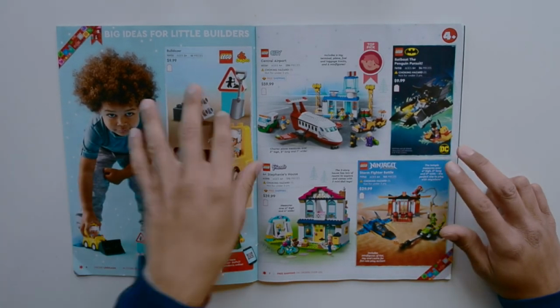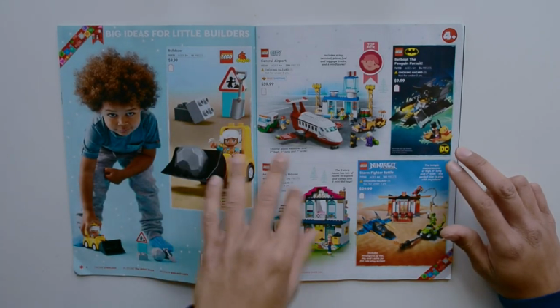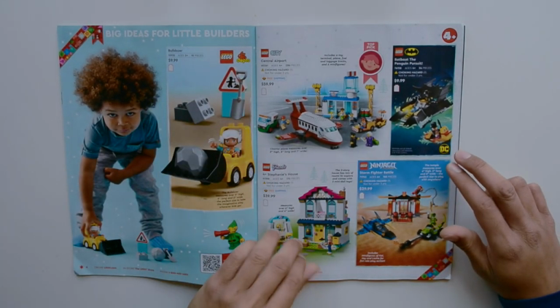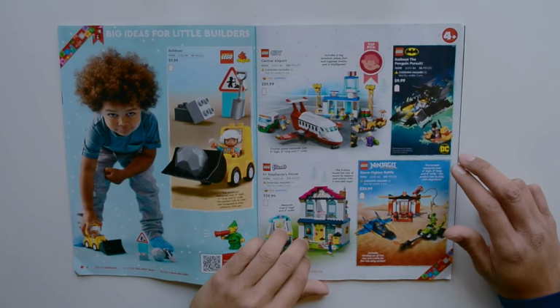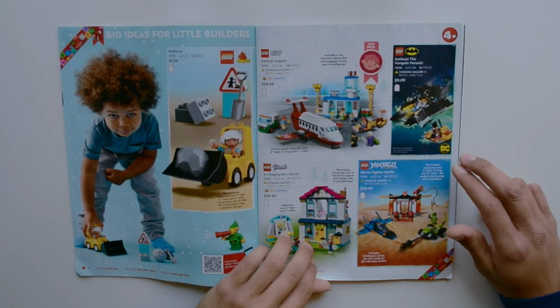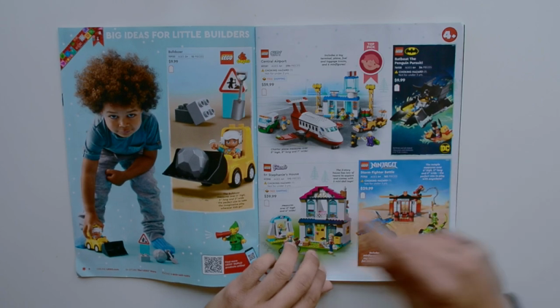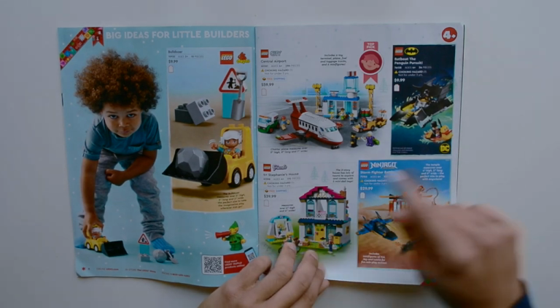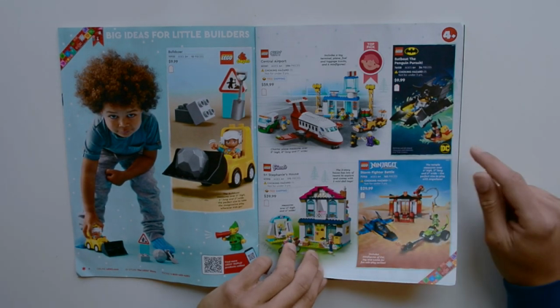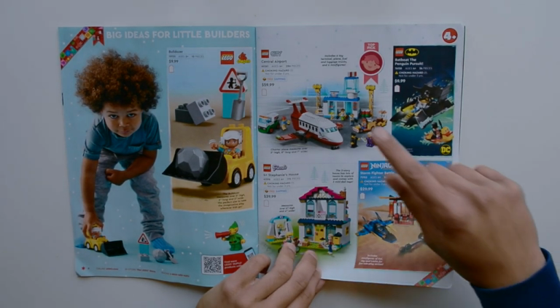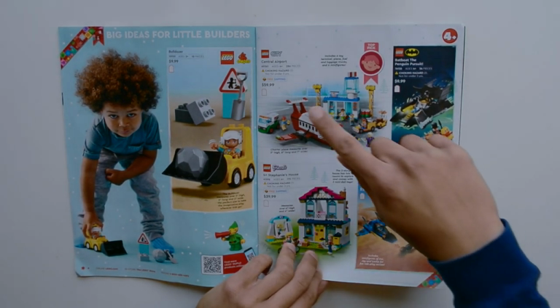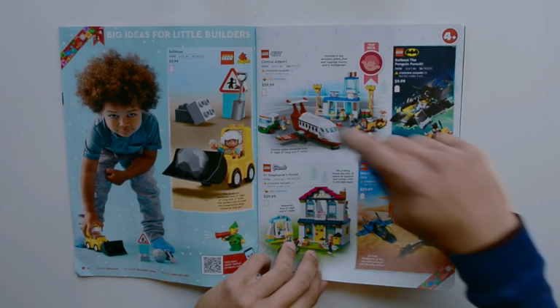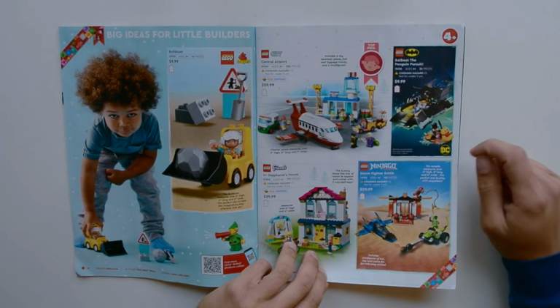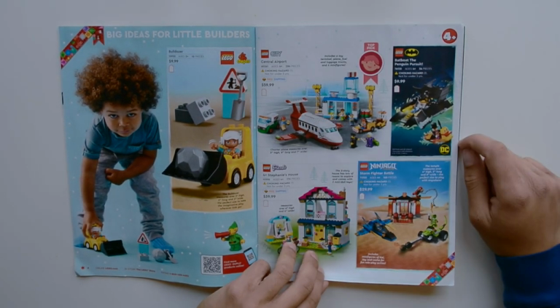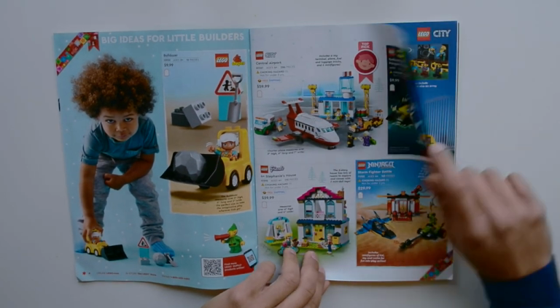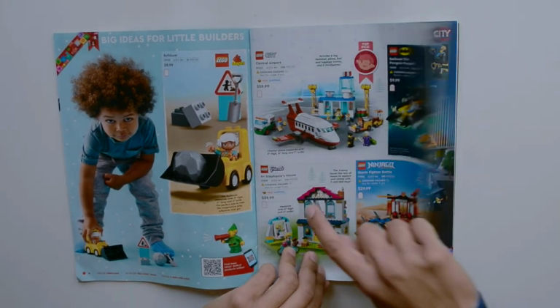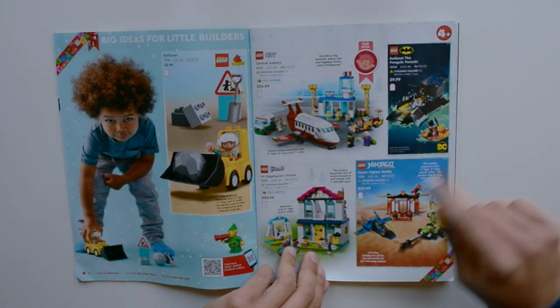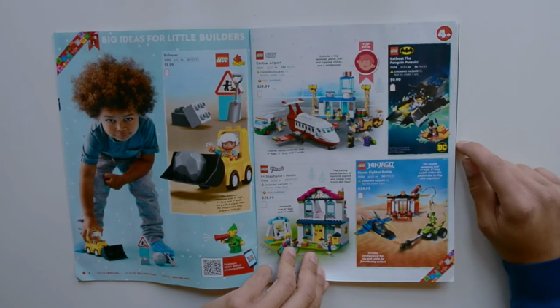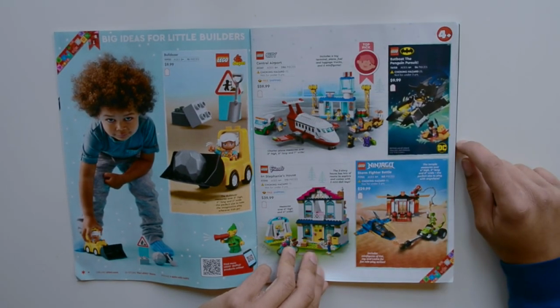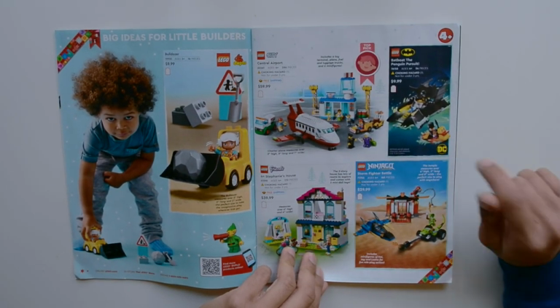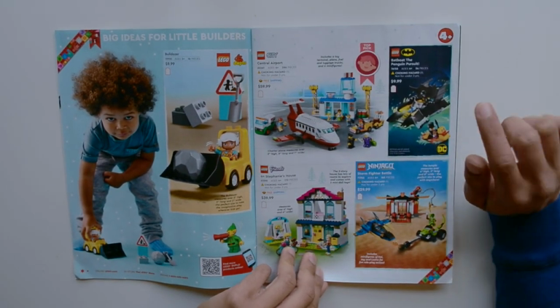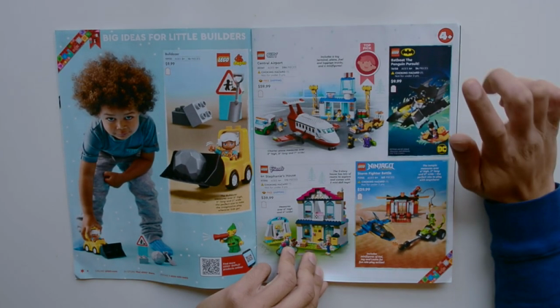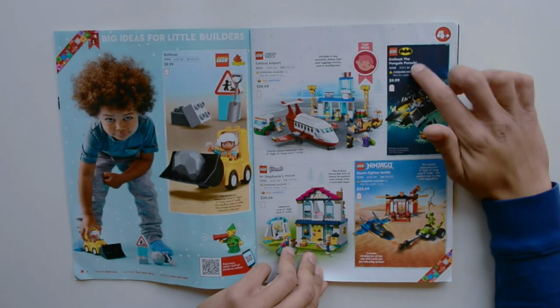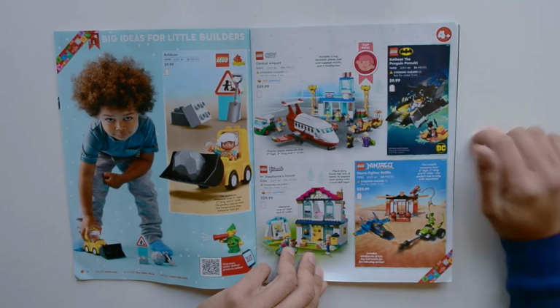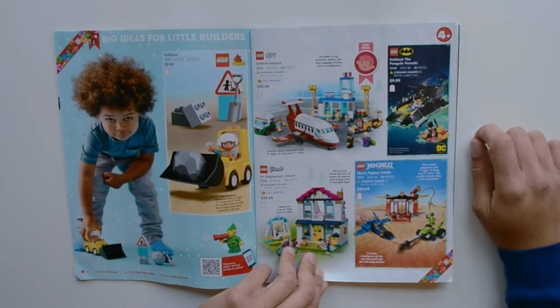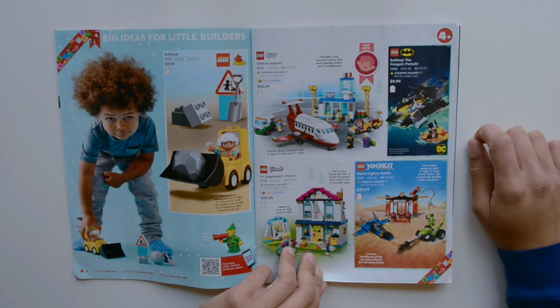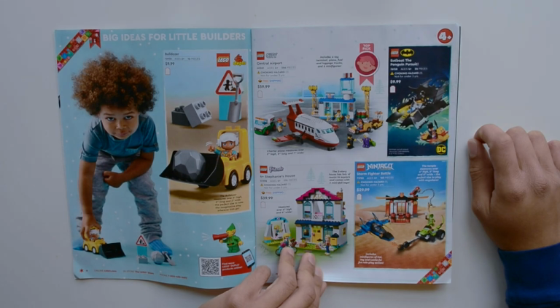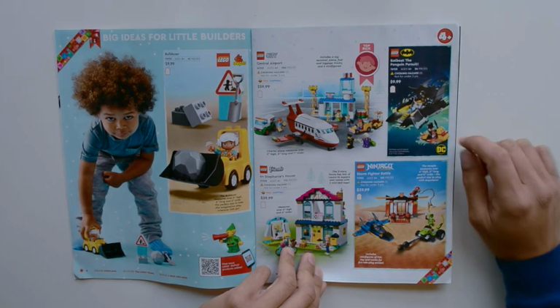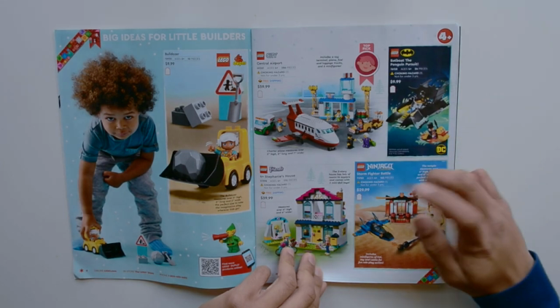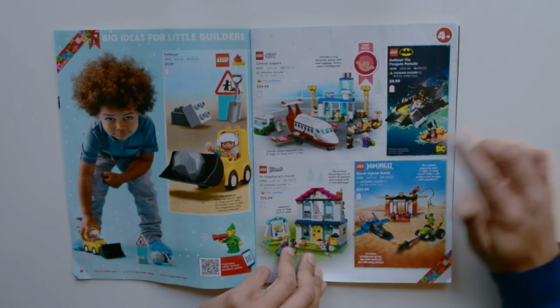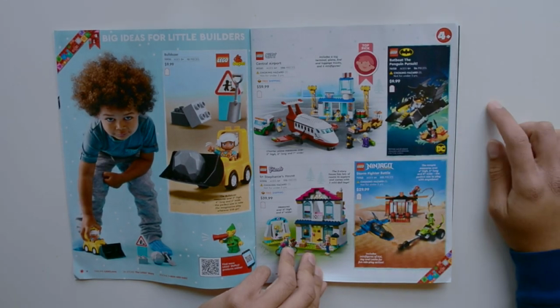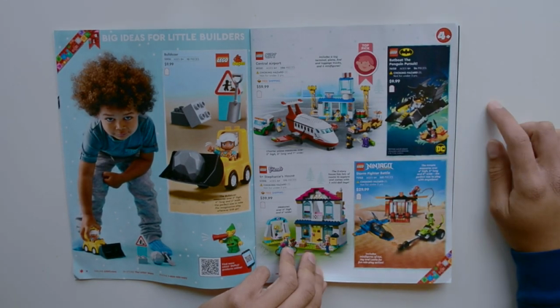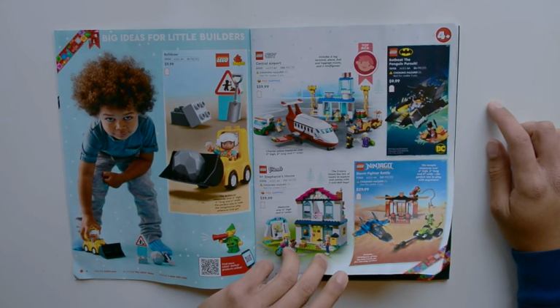Some Duplo sets and a Bulldozer. We have the City Central Airport, Friends Stephanie's House, Bat Boat, Penguin Pursuit, and the Stormfighter Battle.